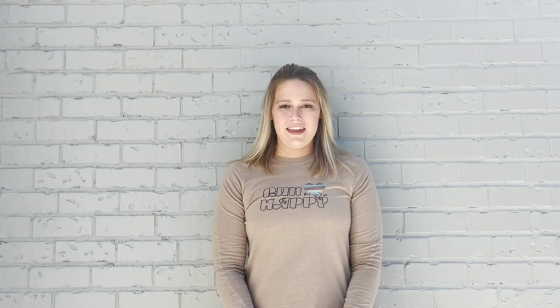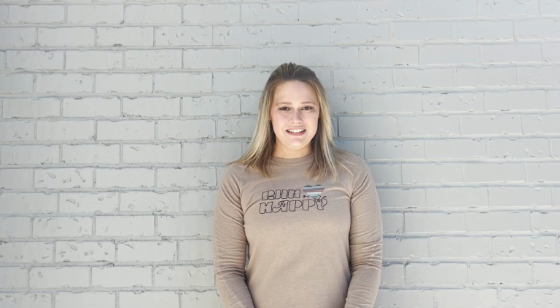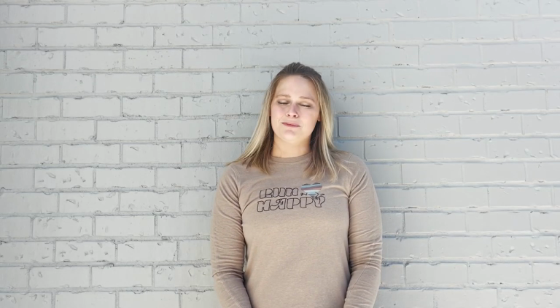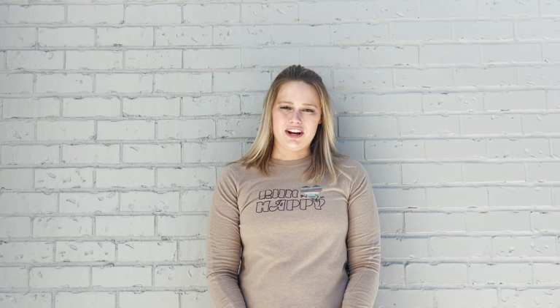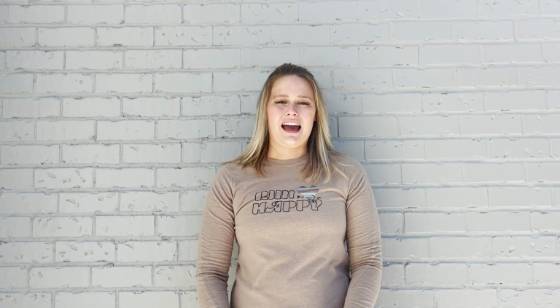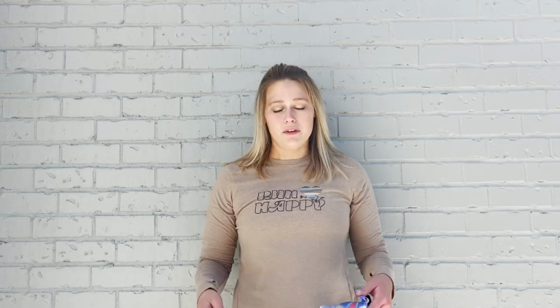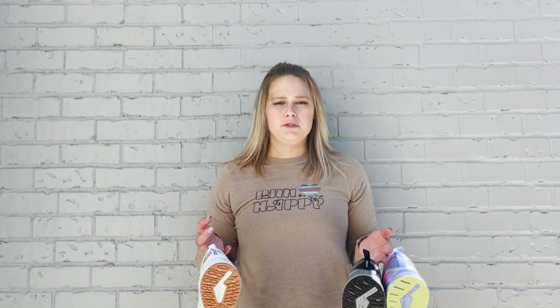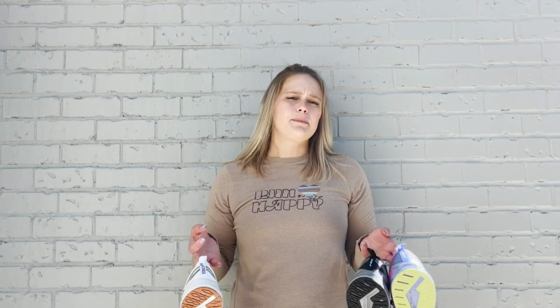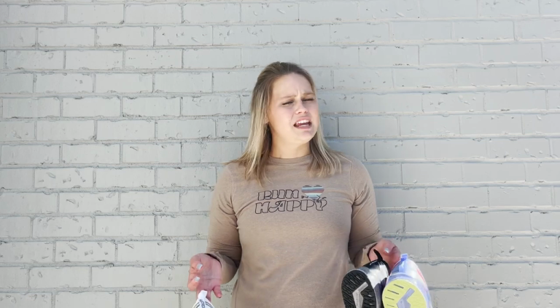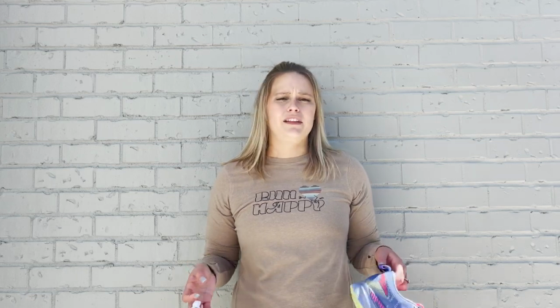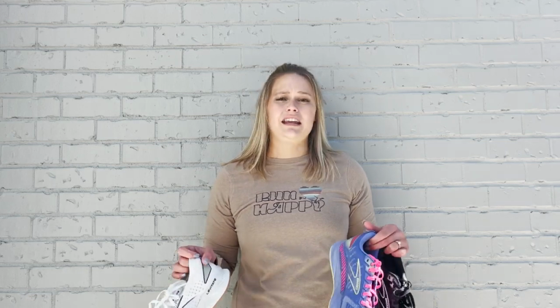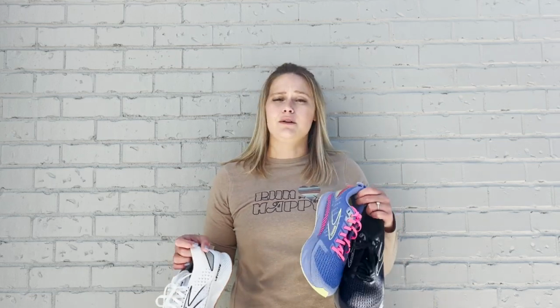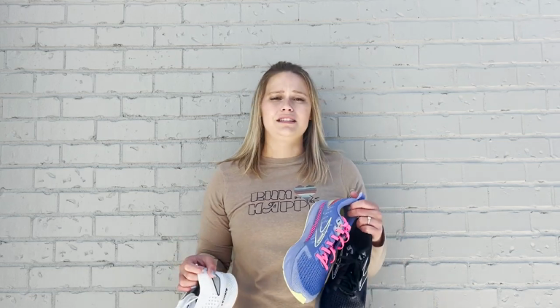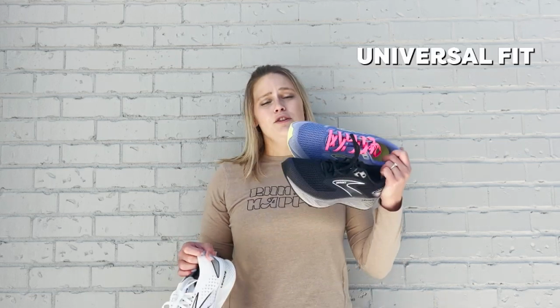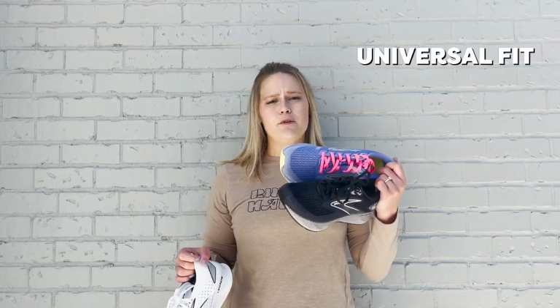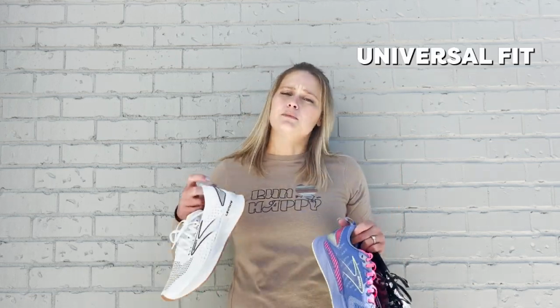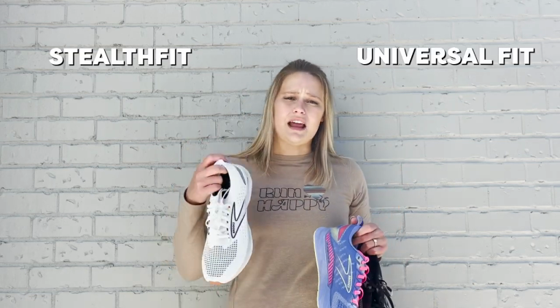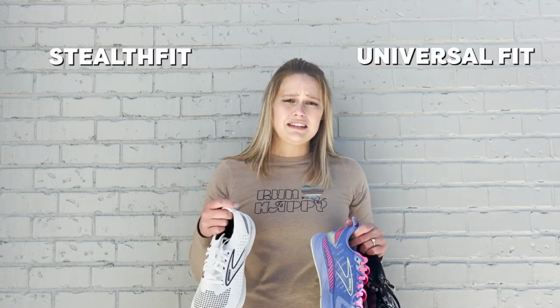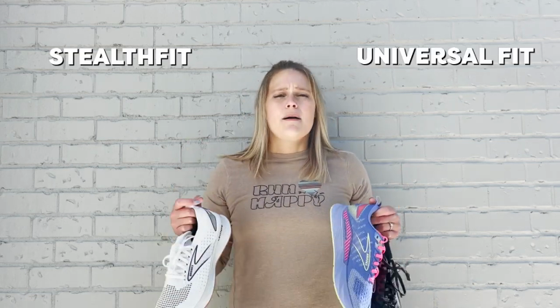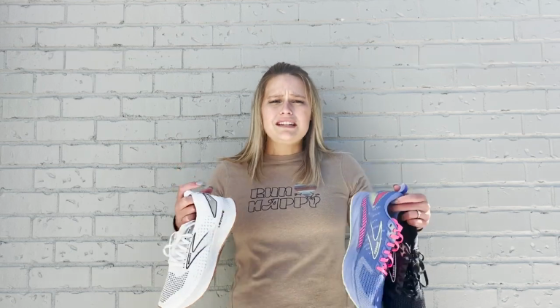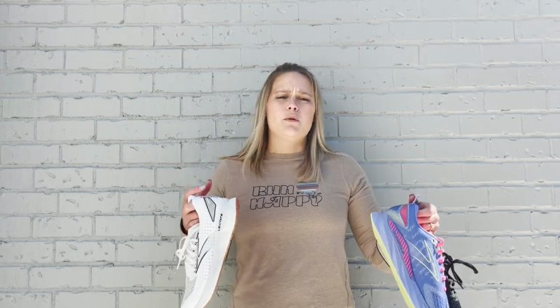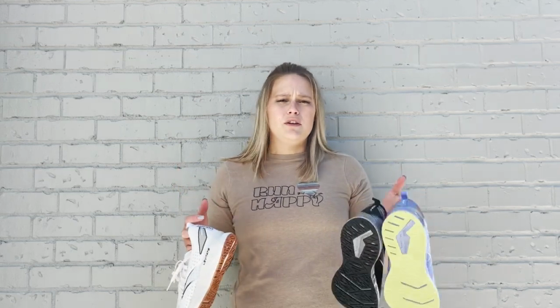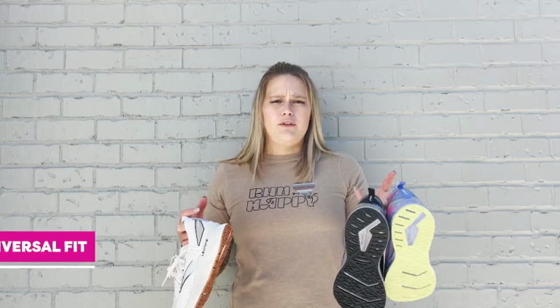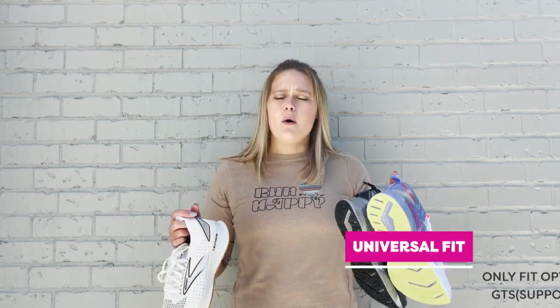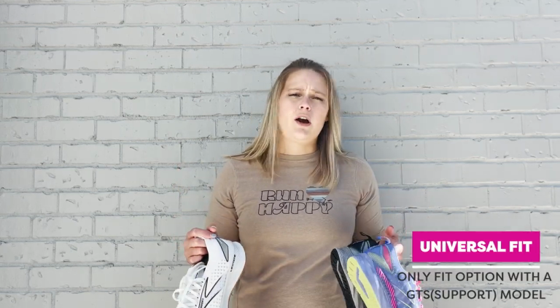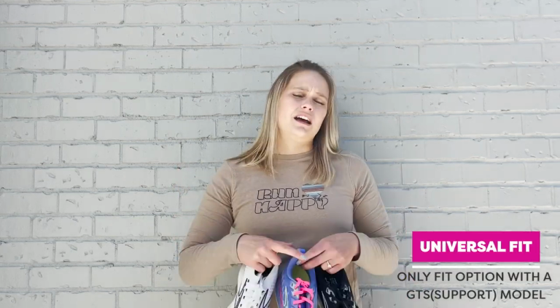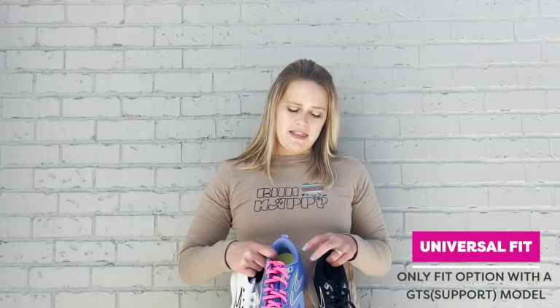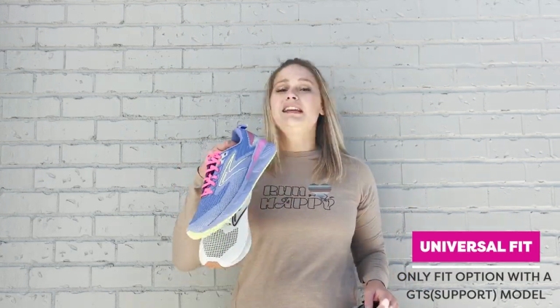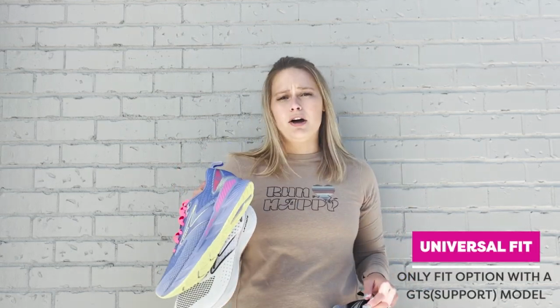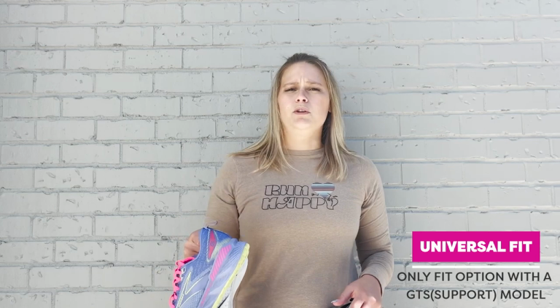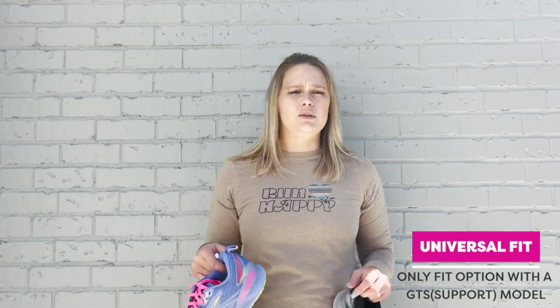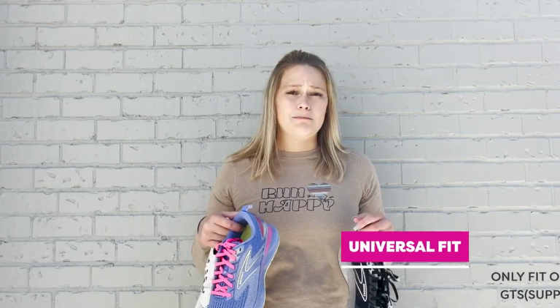Within the Levitate Super Franchise we have two different fit options, very similar to the Levitate 5. The Levitate 6 still comes in Universal Fit as well as Stealth Fit. The only difference is that the Universal Fit is the only fit option that does come in that GTS model, which we'll talk to here in just a moment.